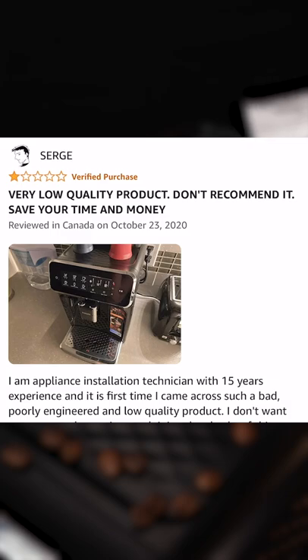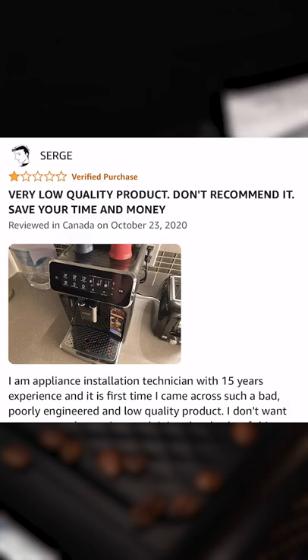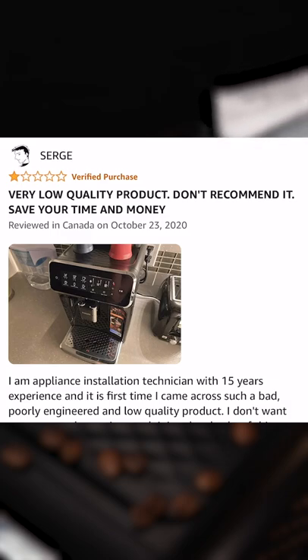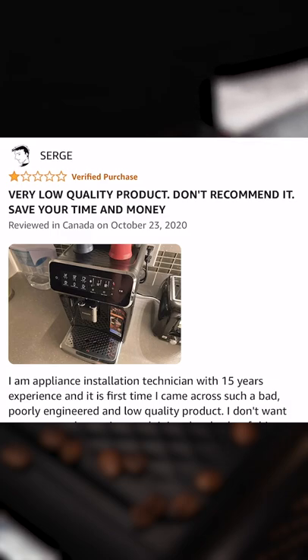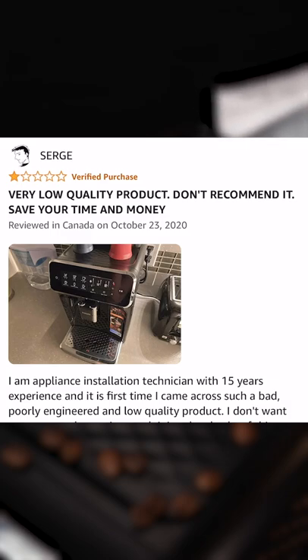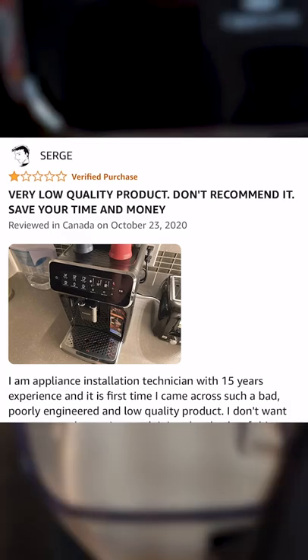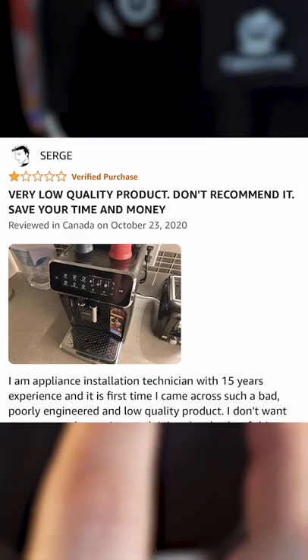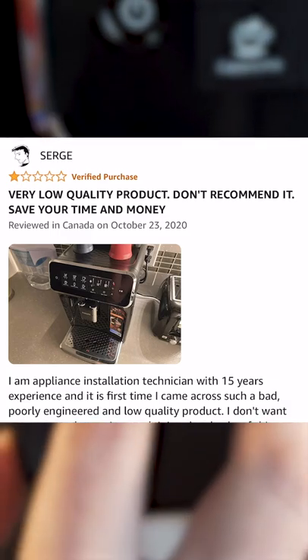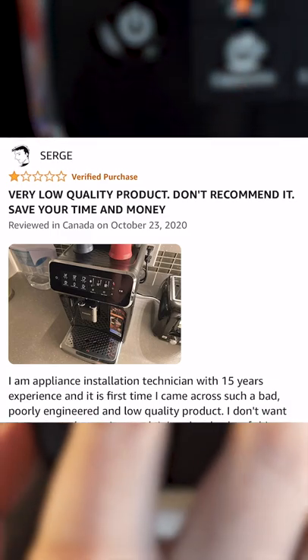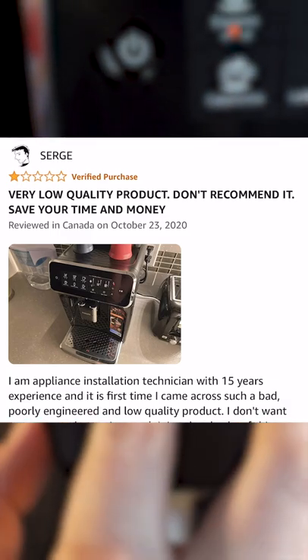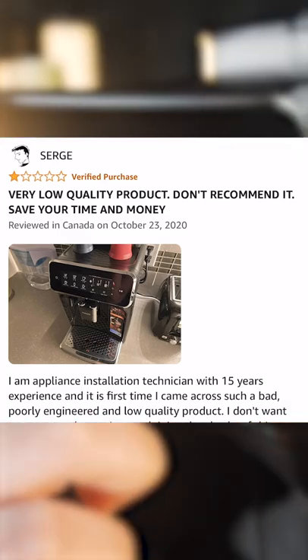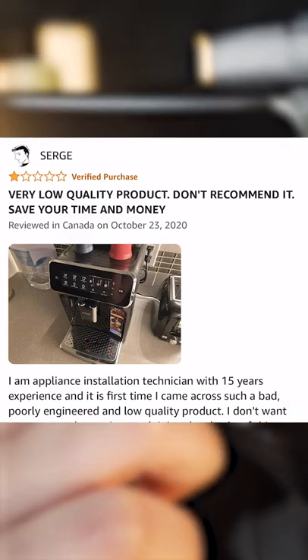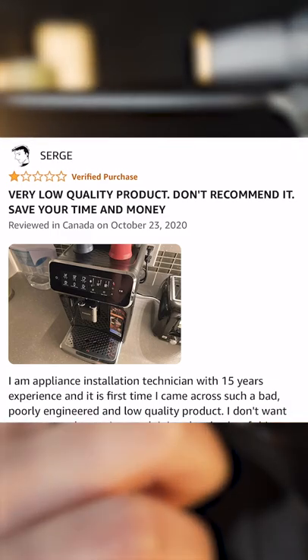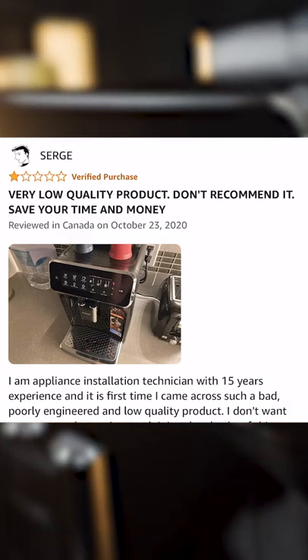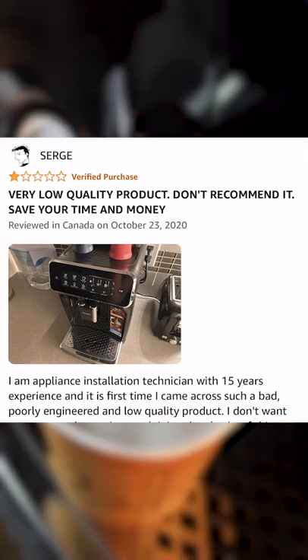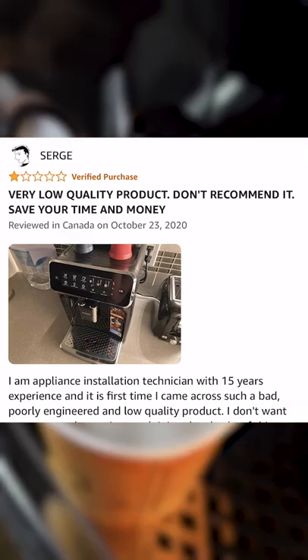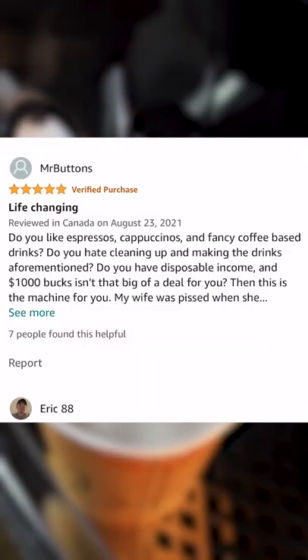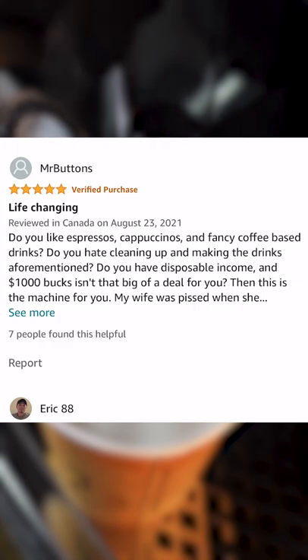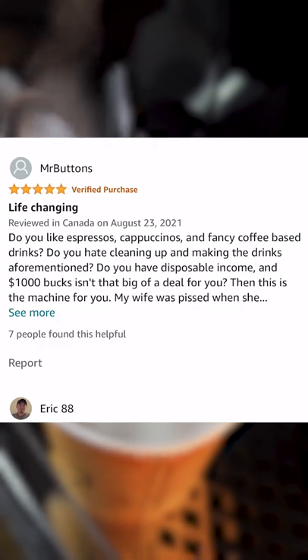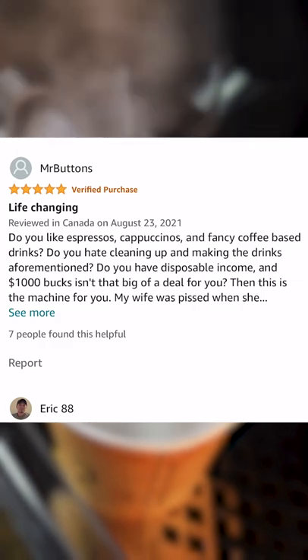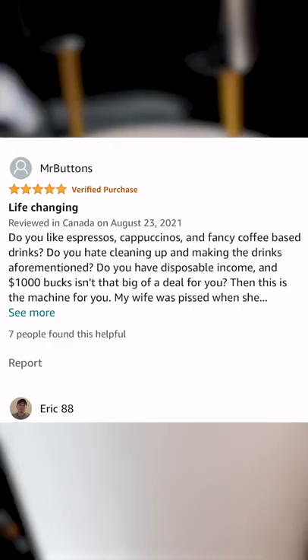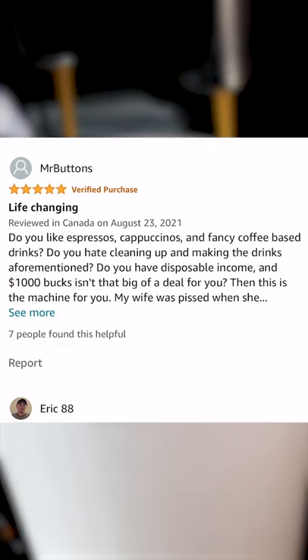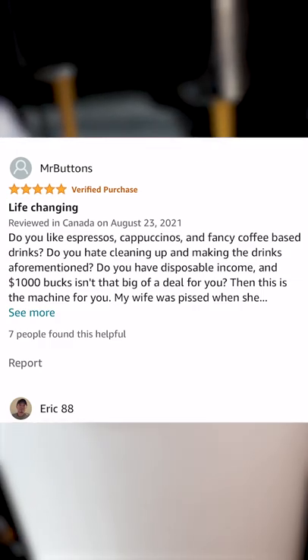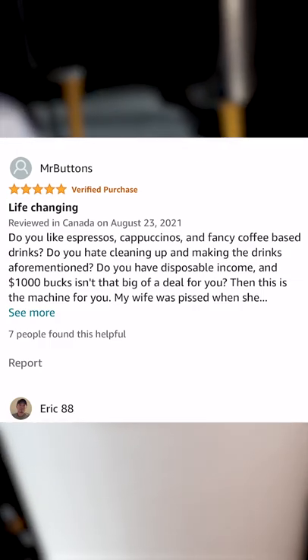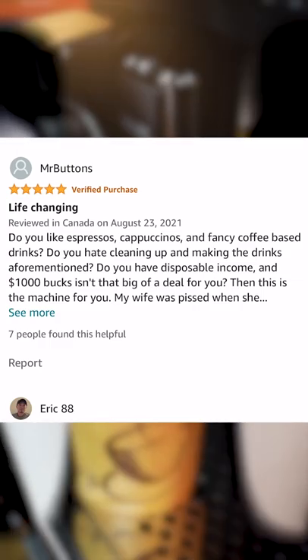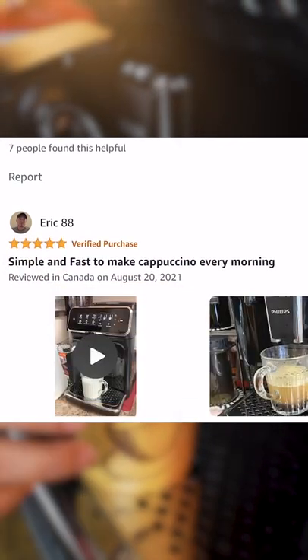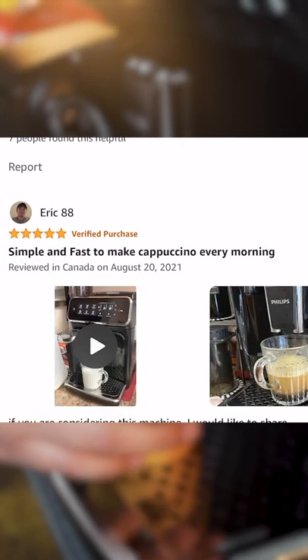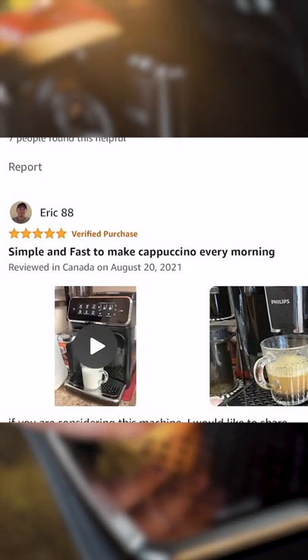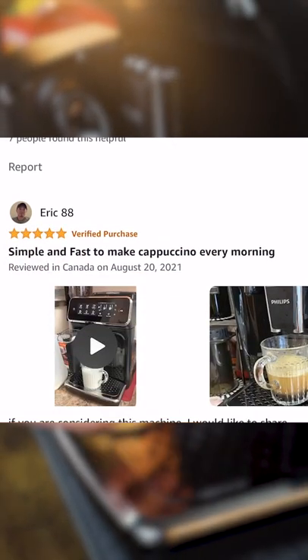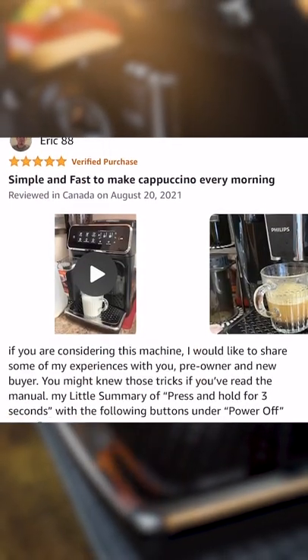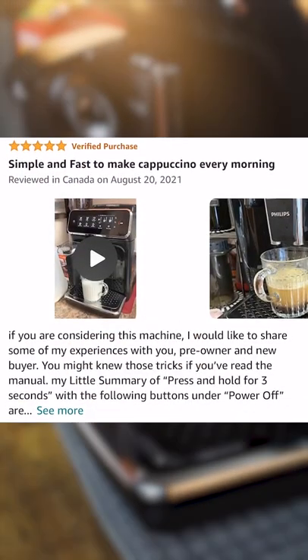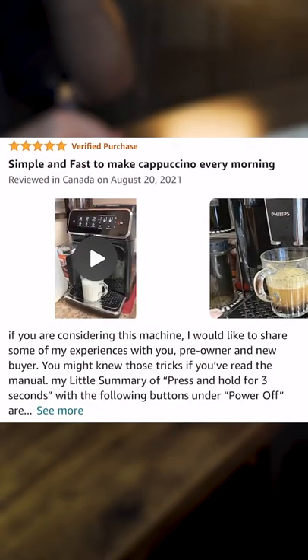One person reported constant problems from day one and horrible customer service. Overall, the consensus is this is a quality machine and worth a chunk of change, especially when you compare it to a manual espresso maker for twice the price.